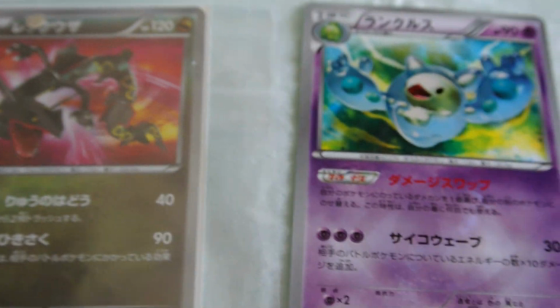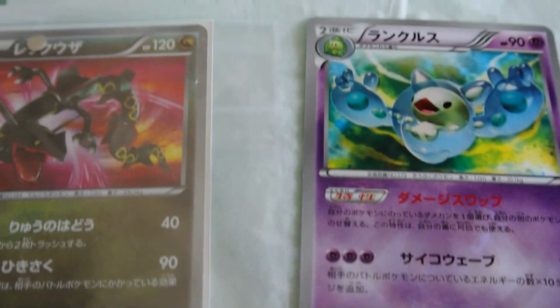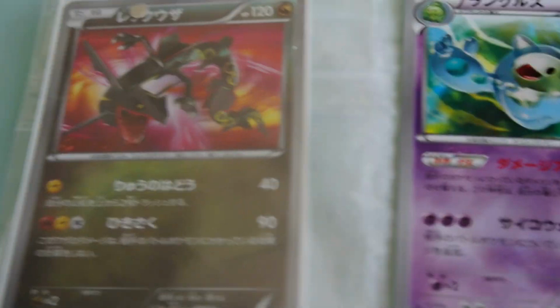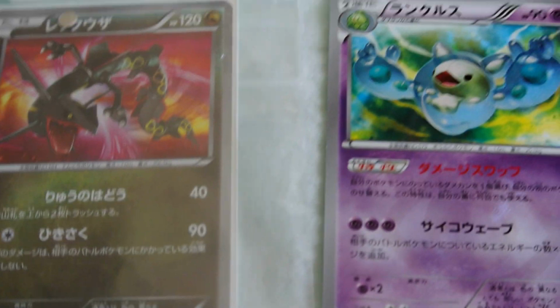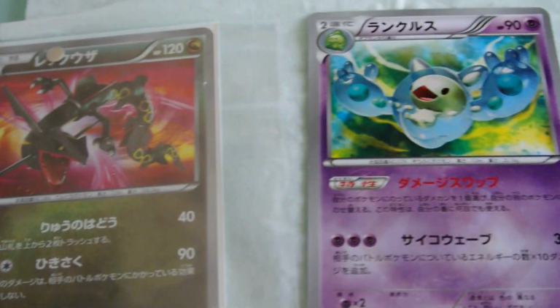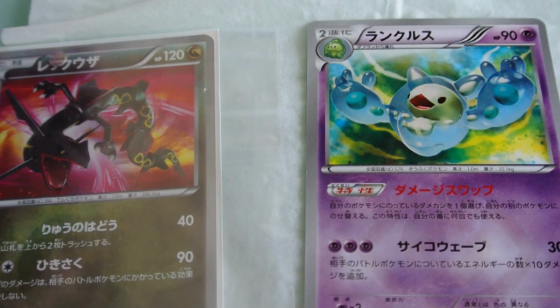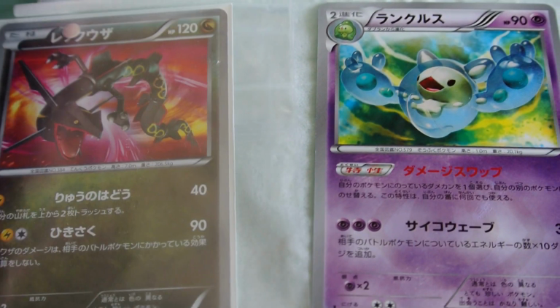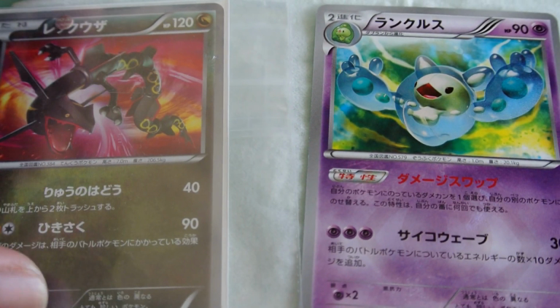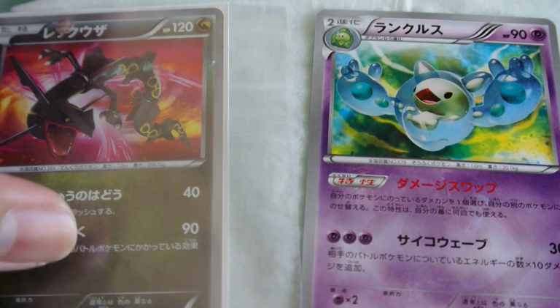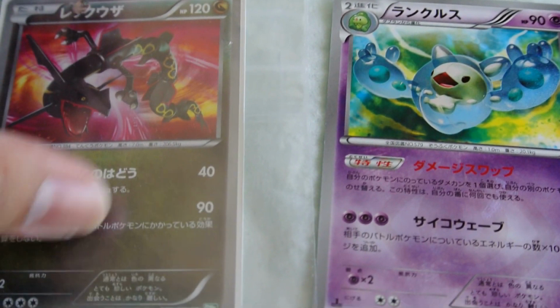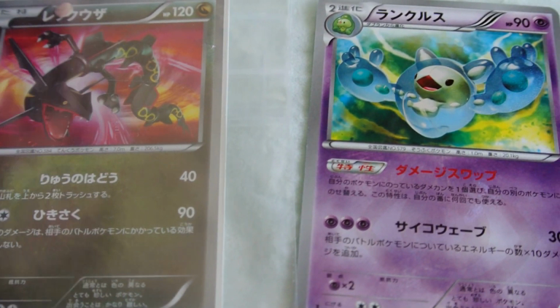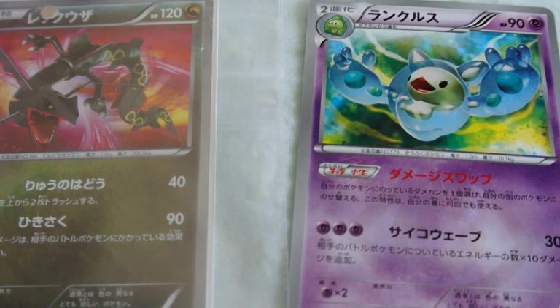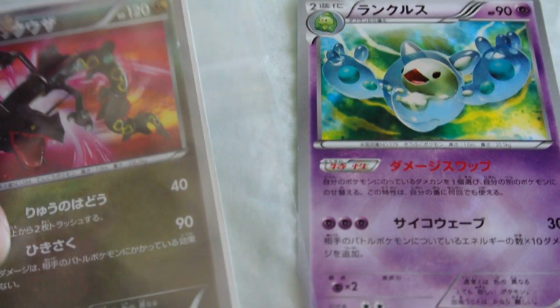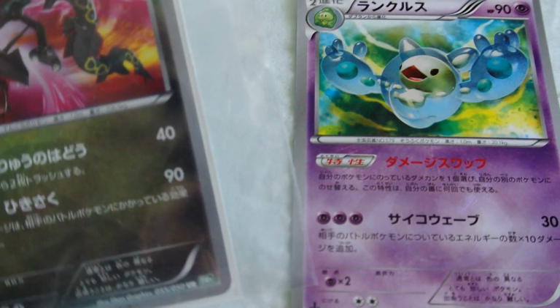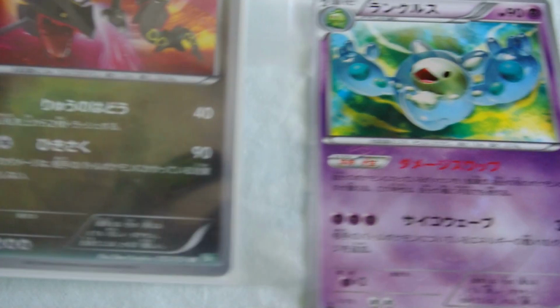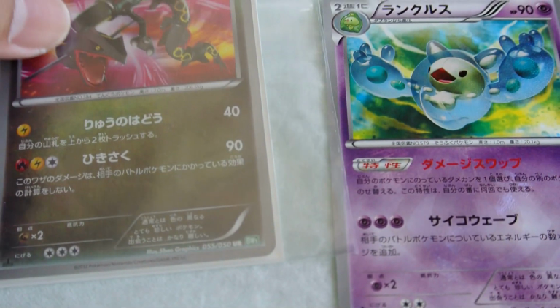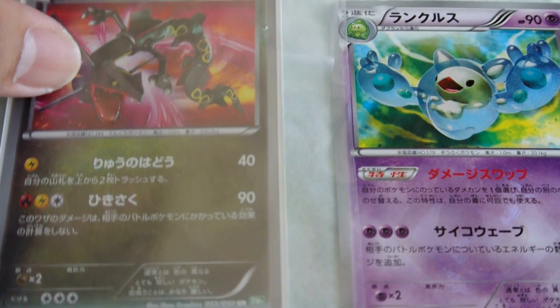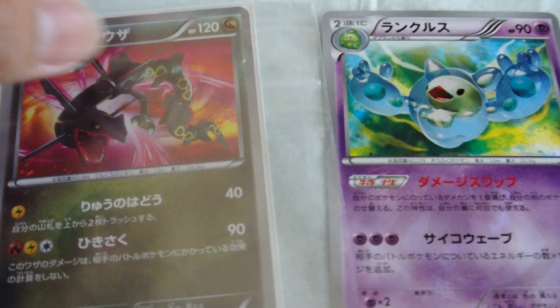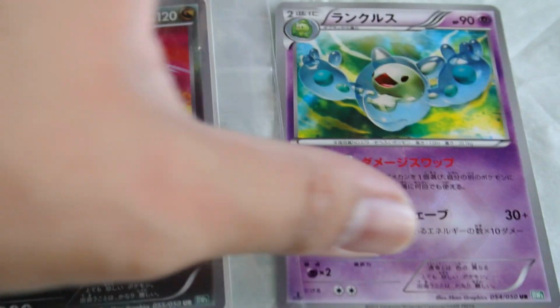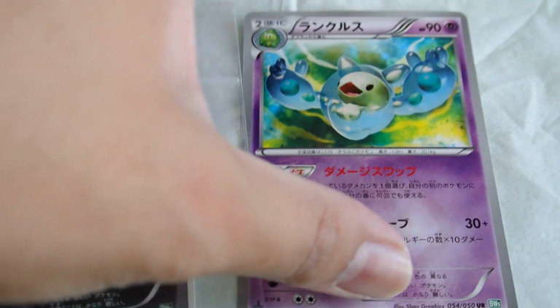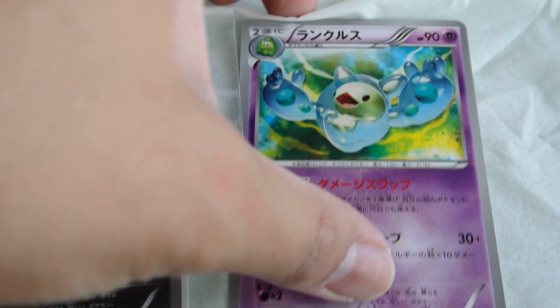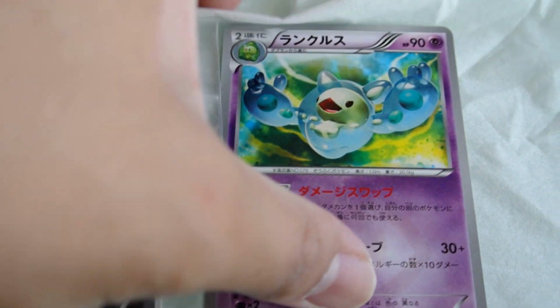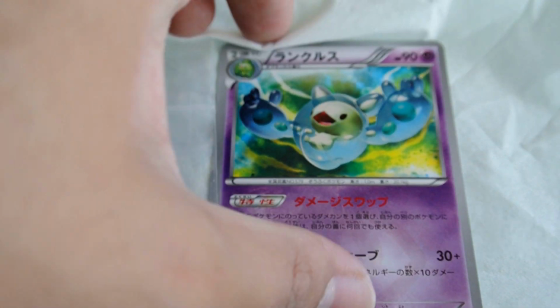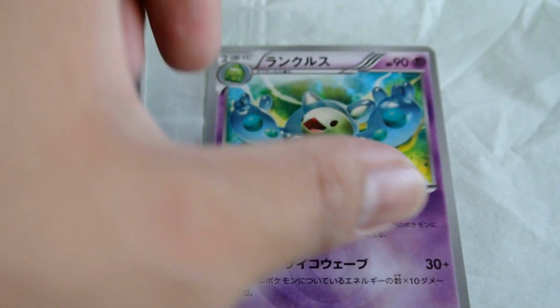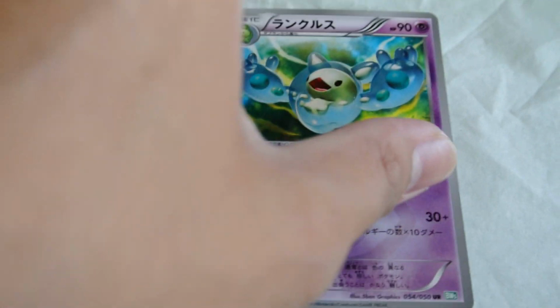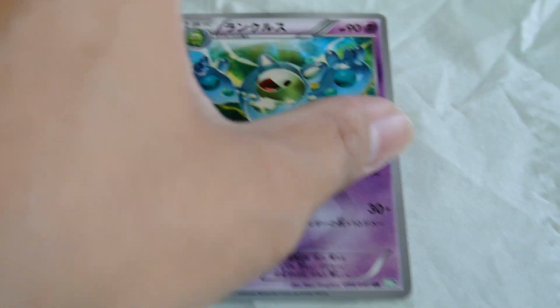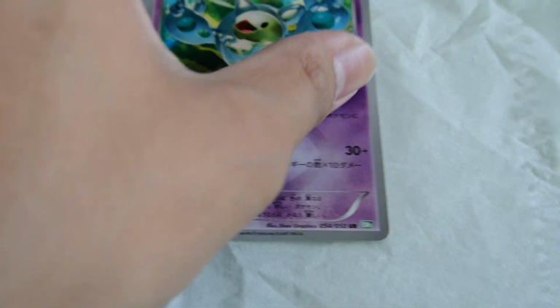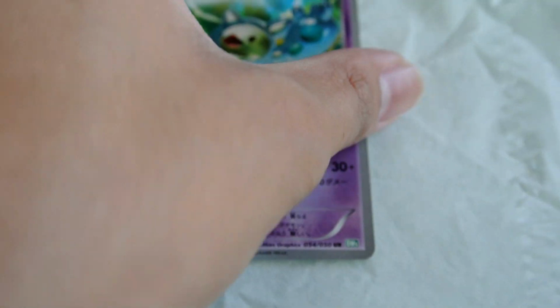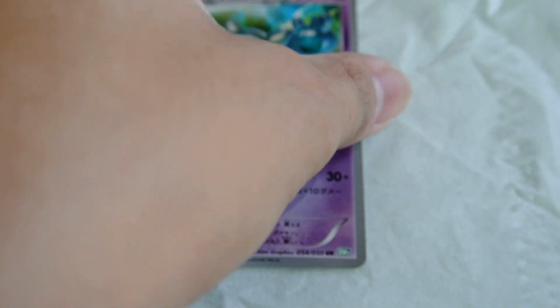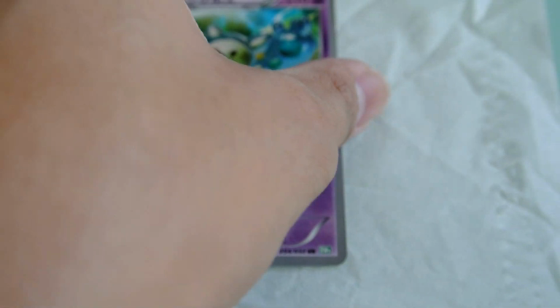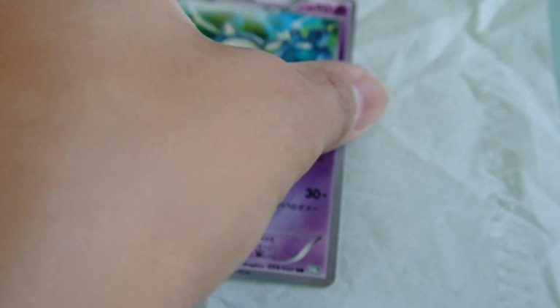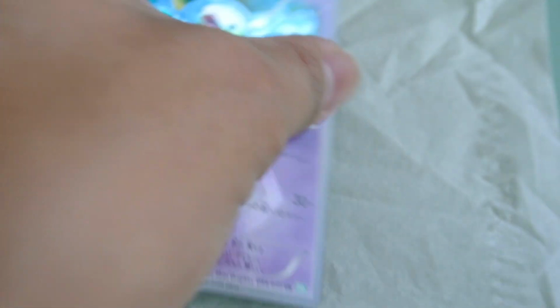And then I have an extra shiny Serperior. This one I took out of the sleeve so you can see the texture.